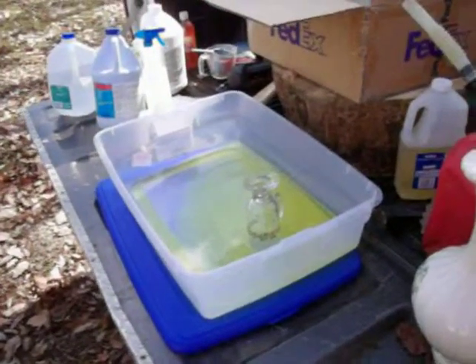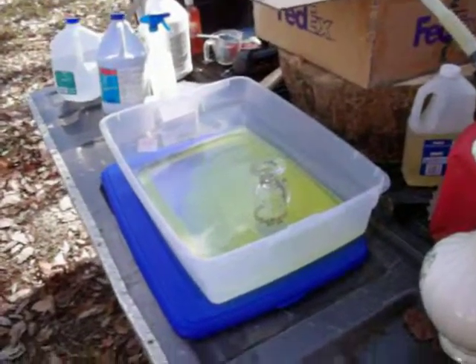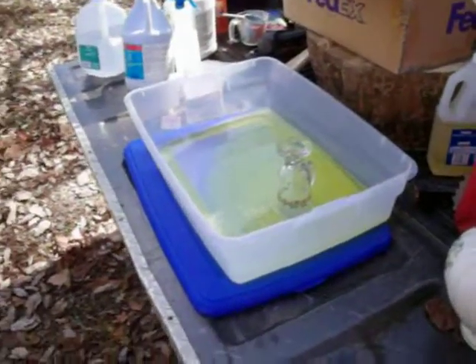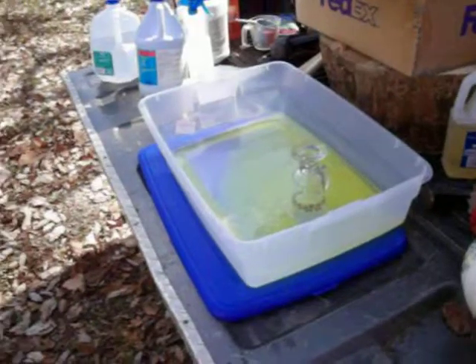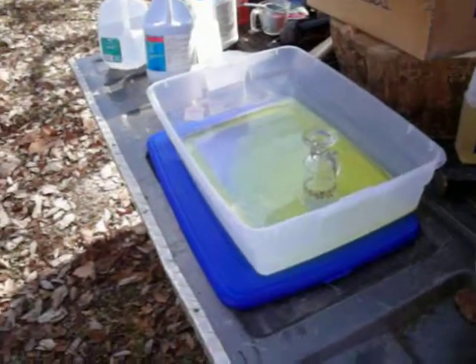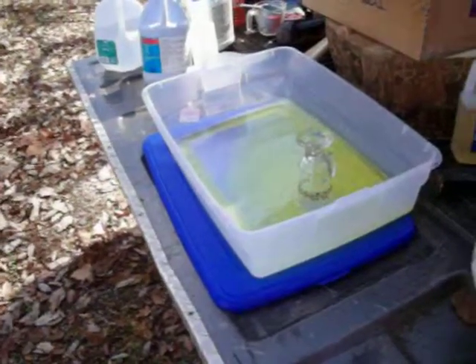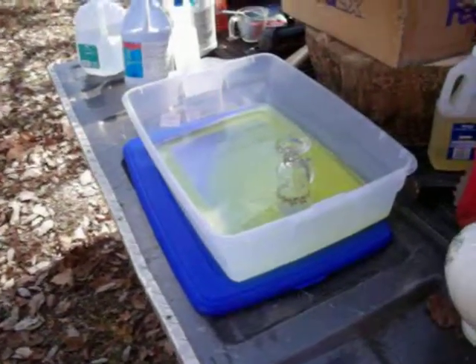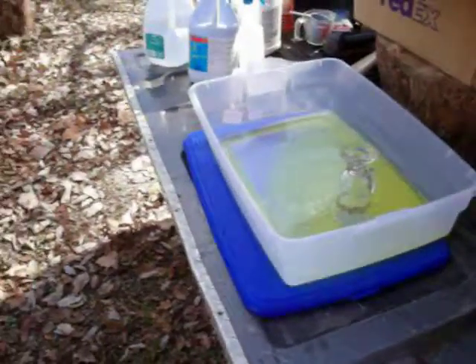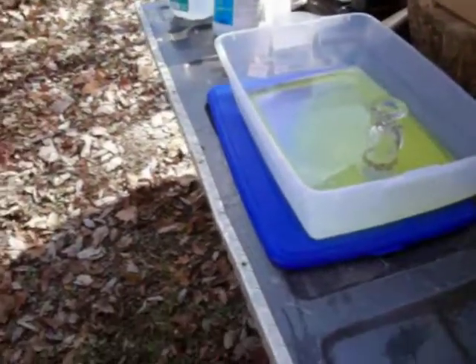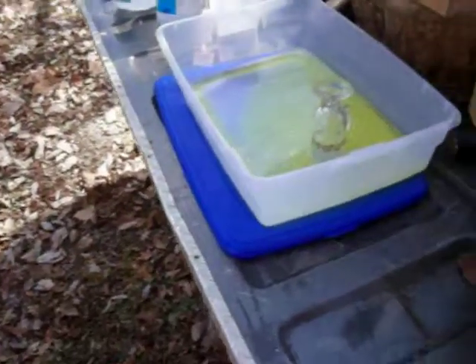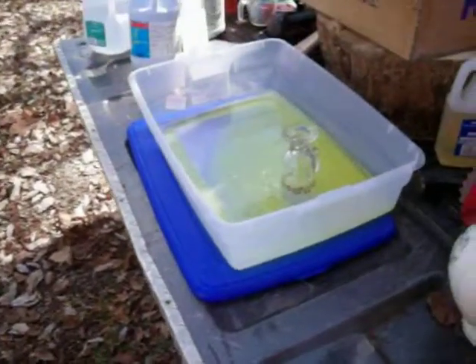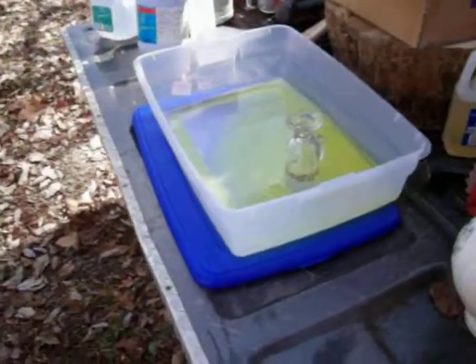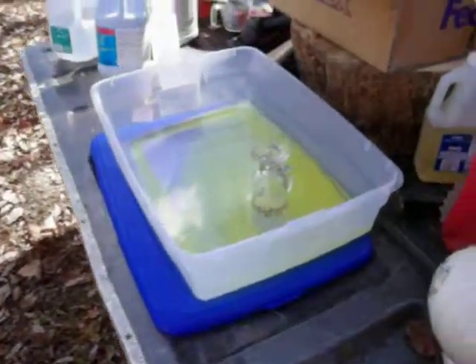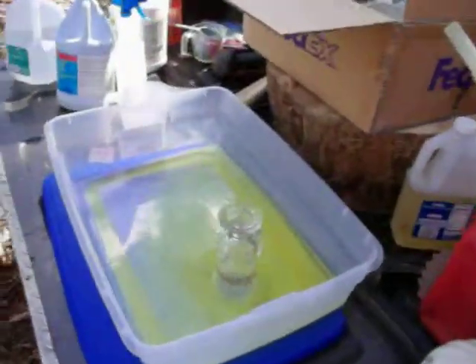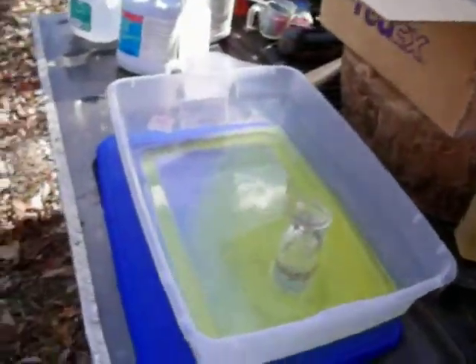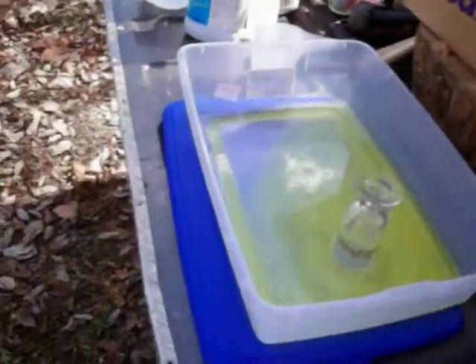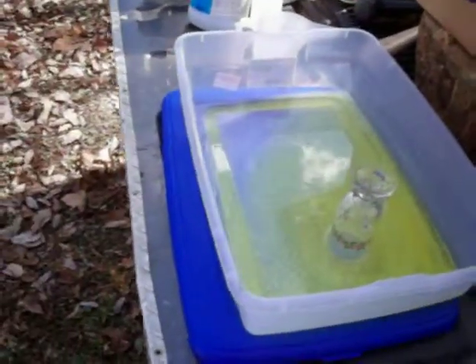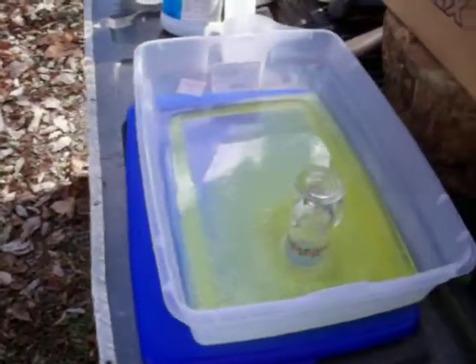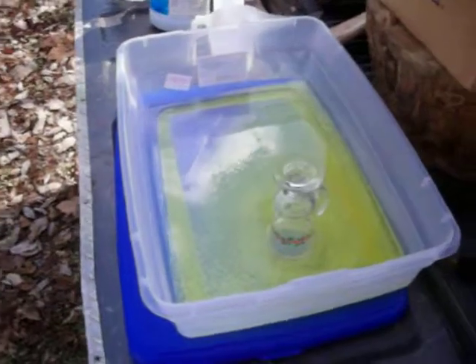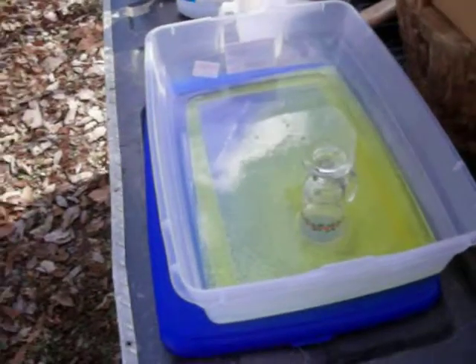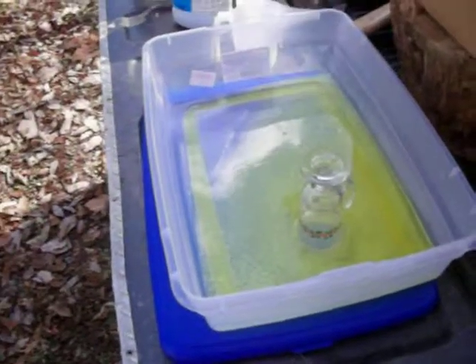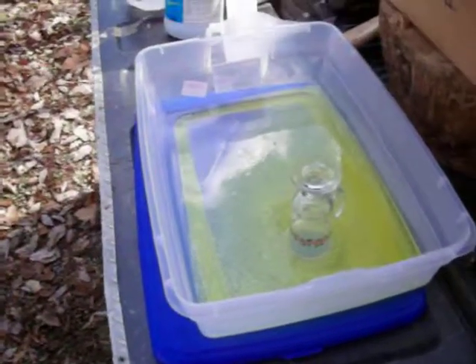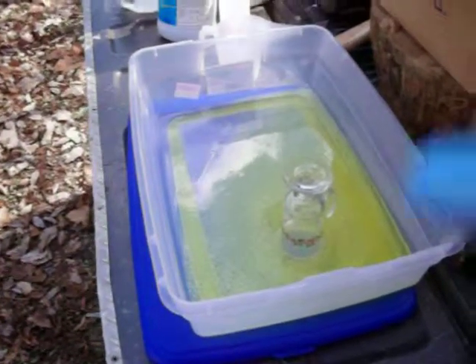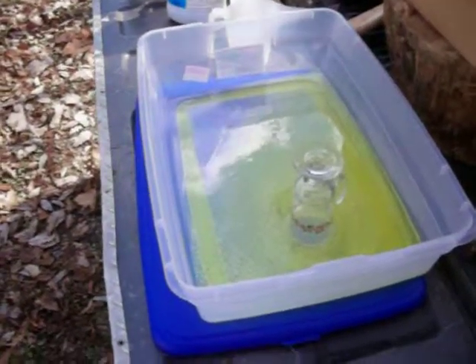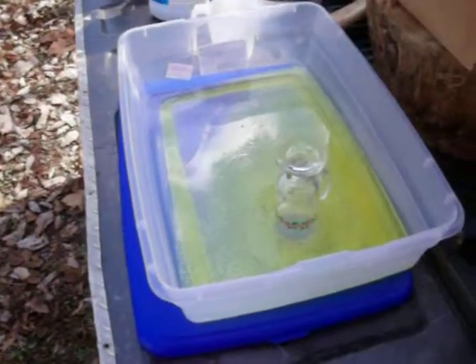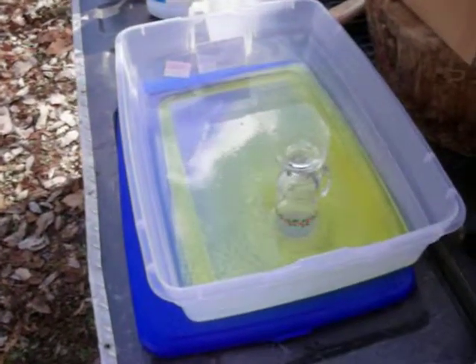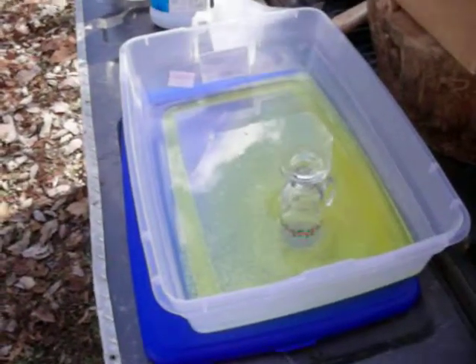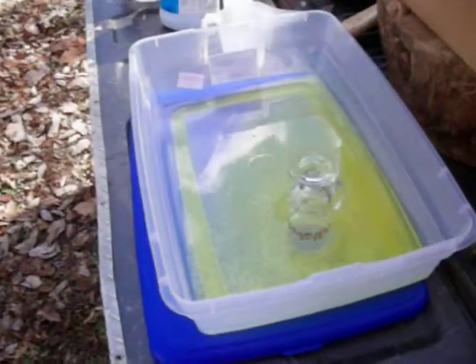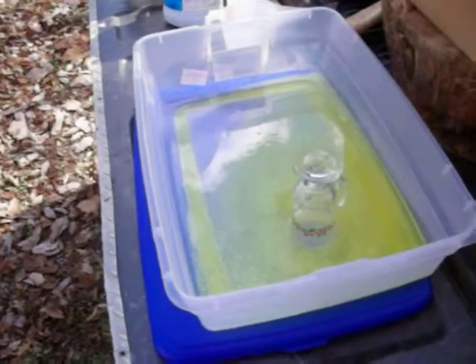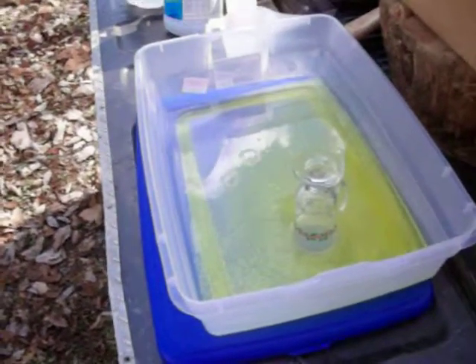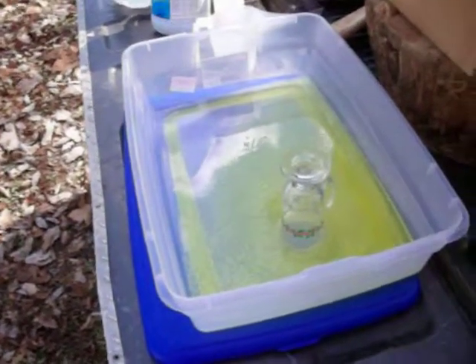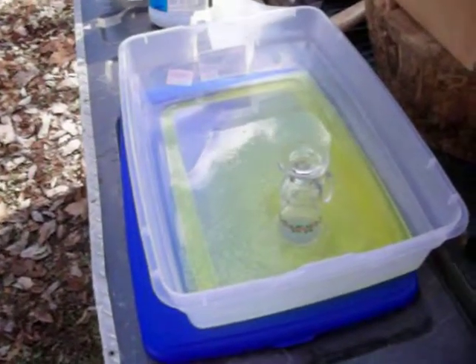You don't want to mix those two processes together at the same time. This solution is just for plated glassware and it's the quickest and easiest way — it eats the gold off the glass and puts the gold into the solution.